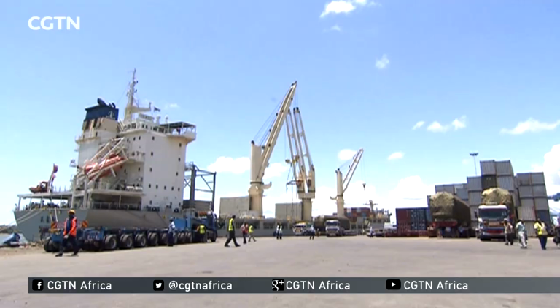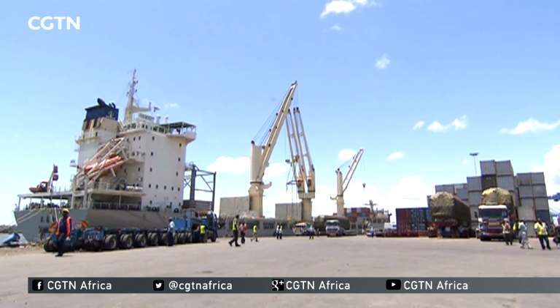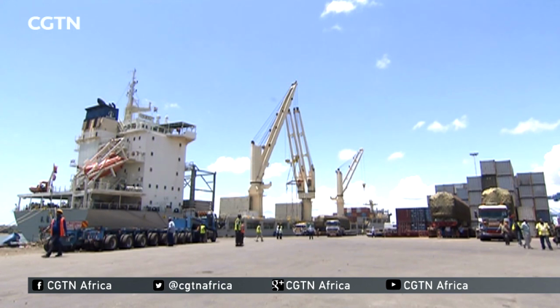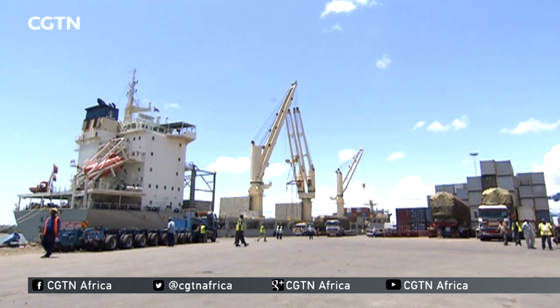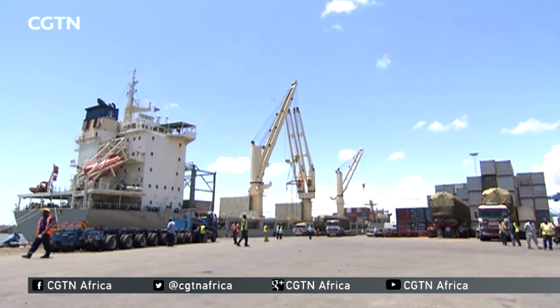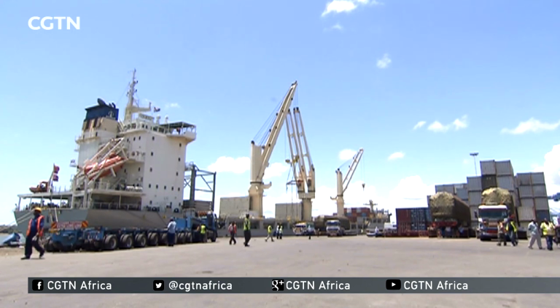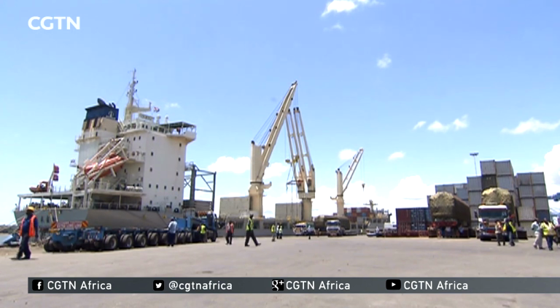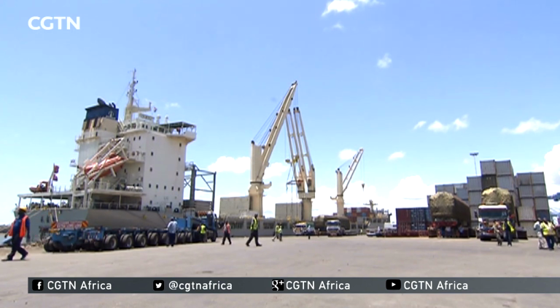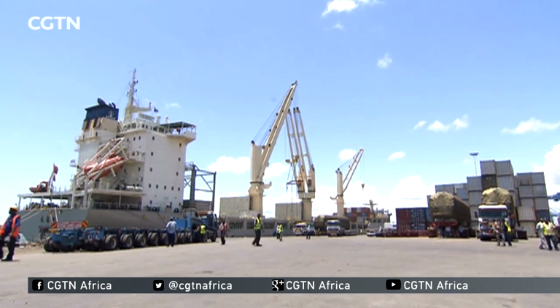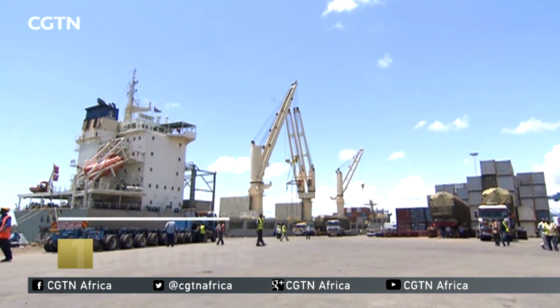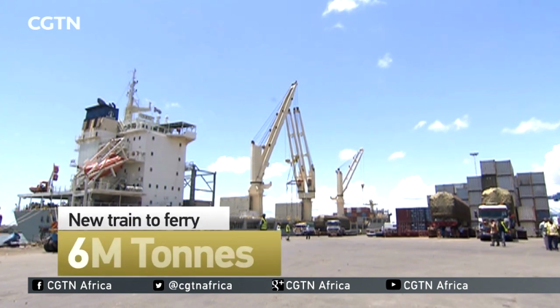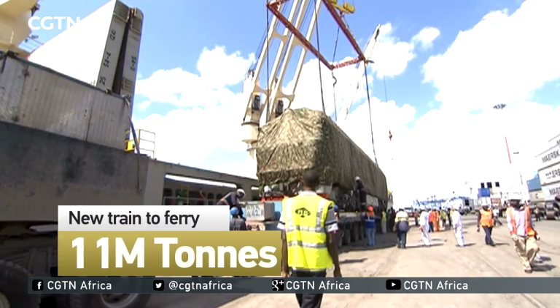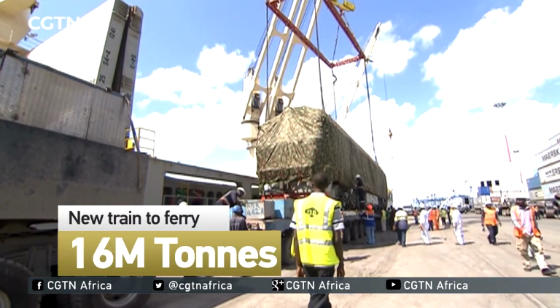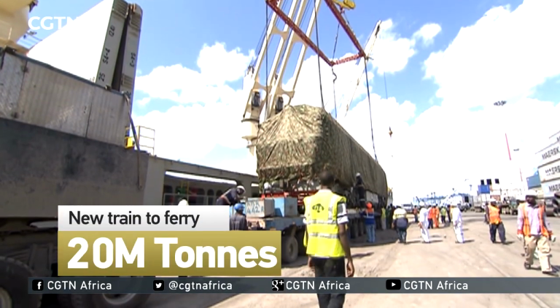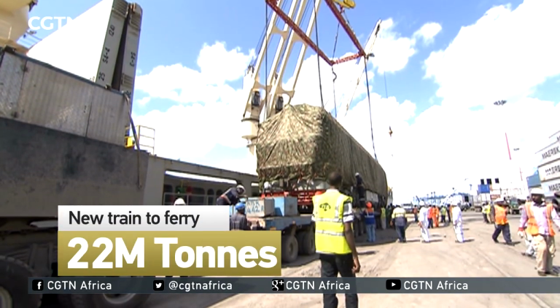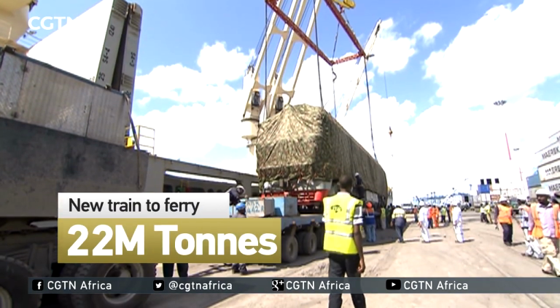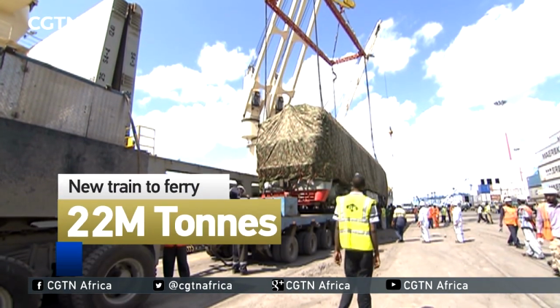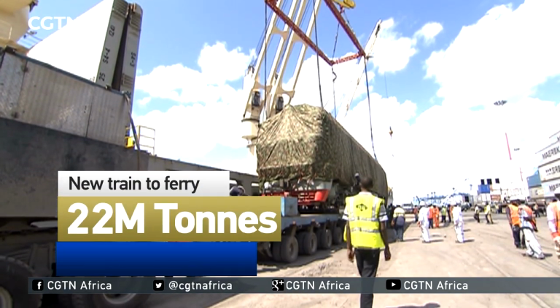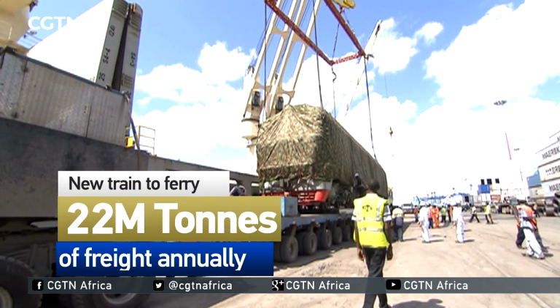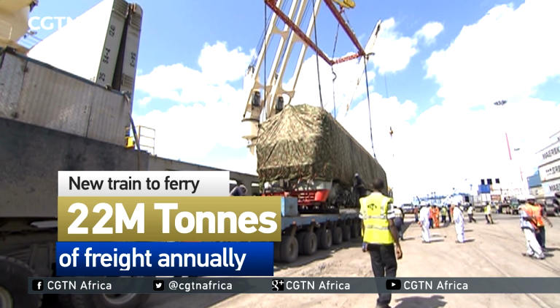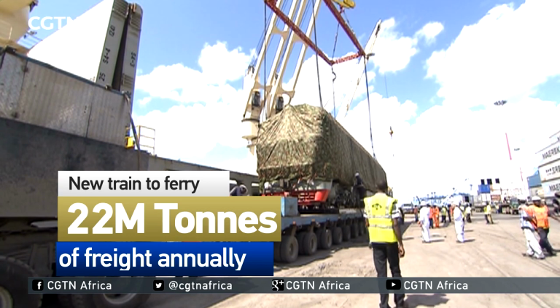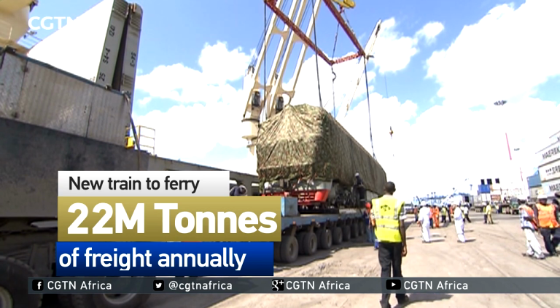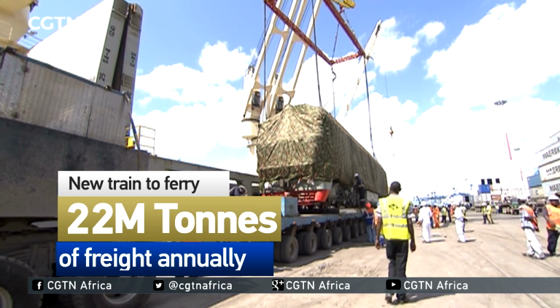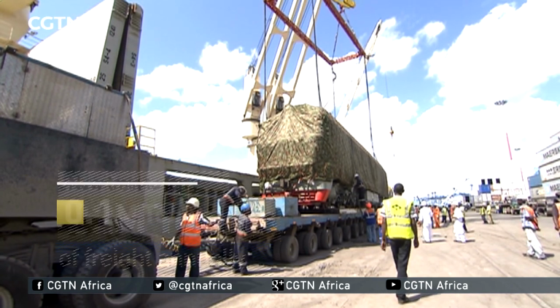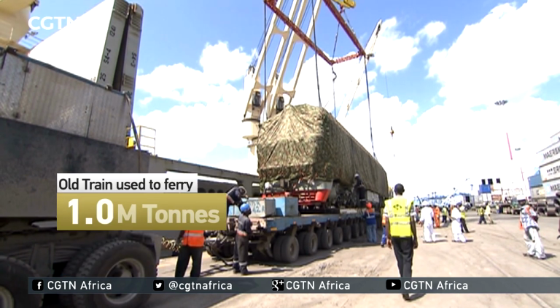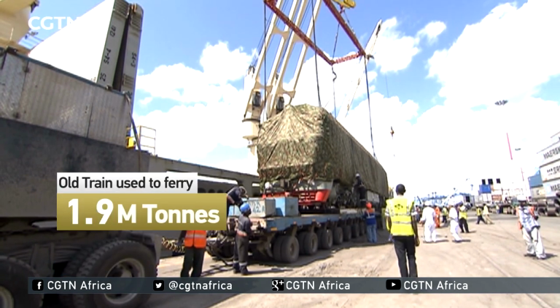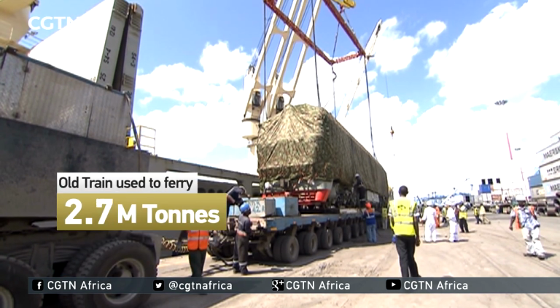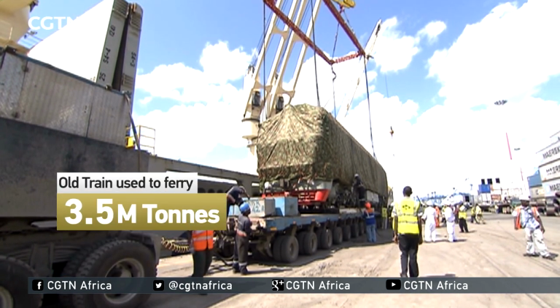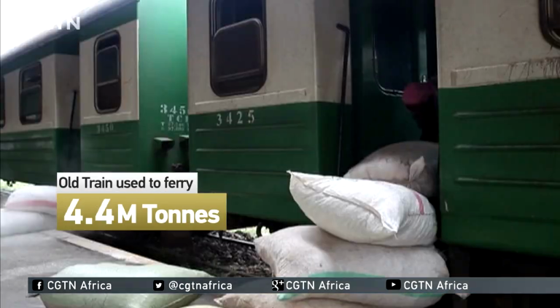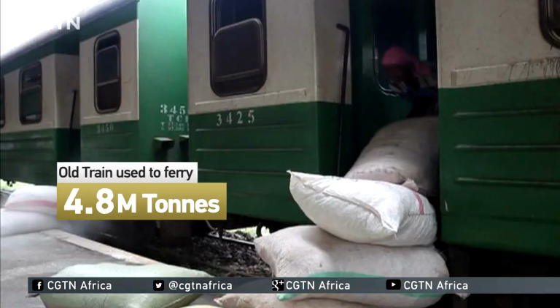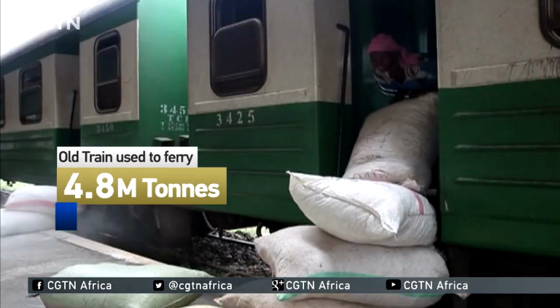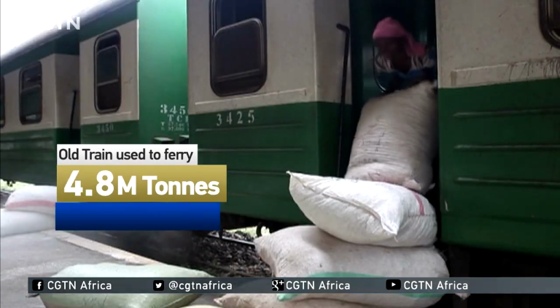Kenya's economy is expected to boom as the new freight train will carry 22 million tons annually, four times more than the past capacity of 4.8 tons.